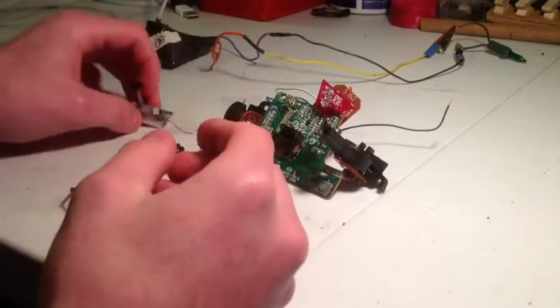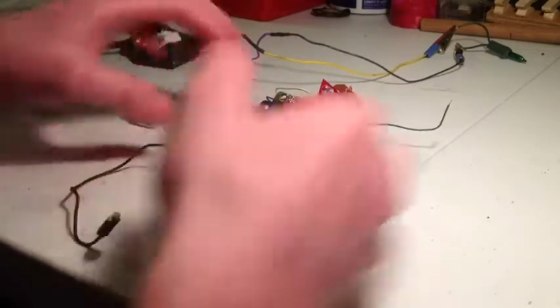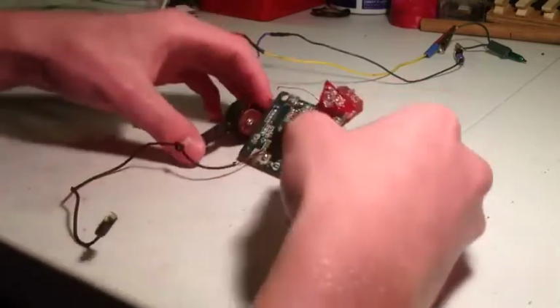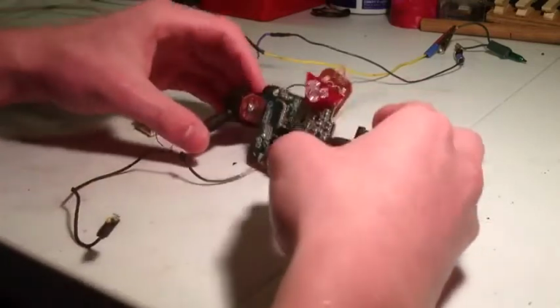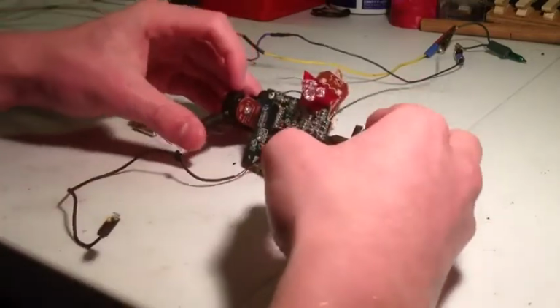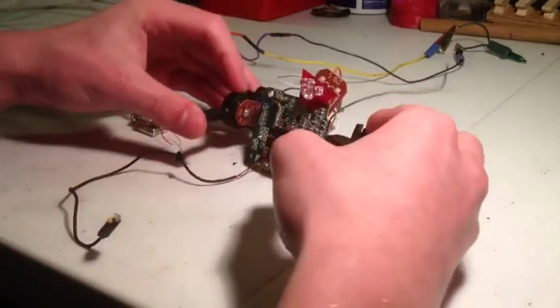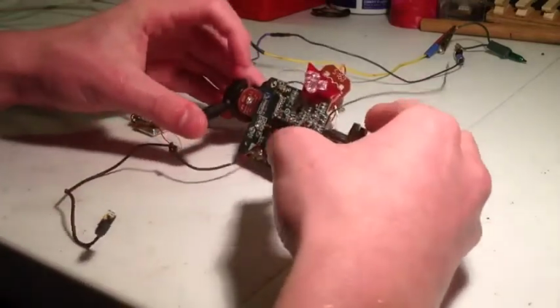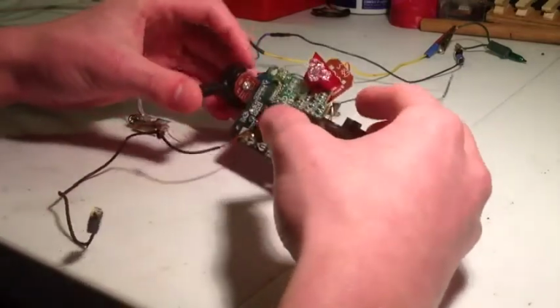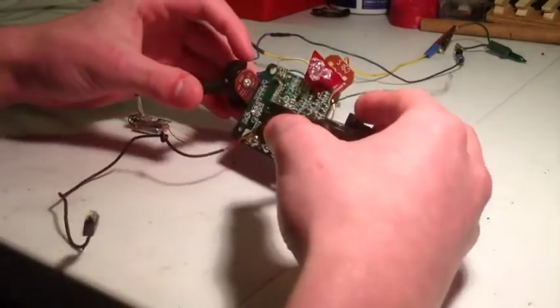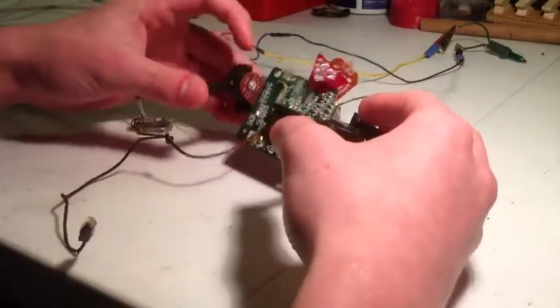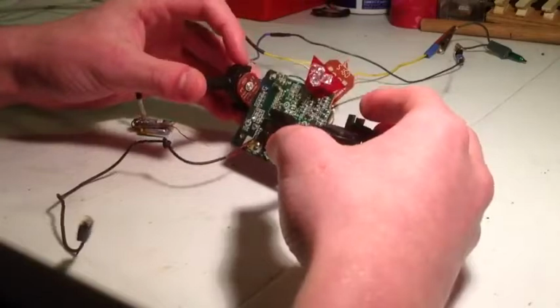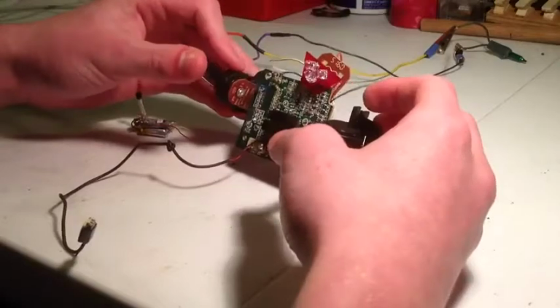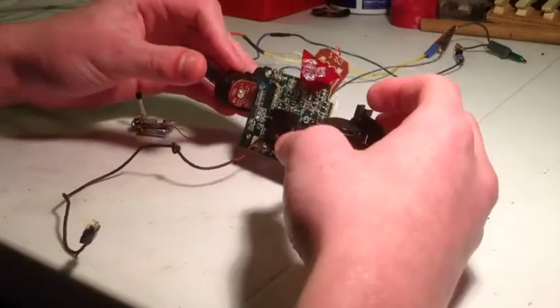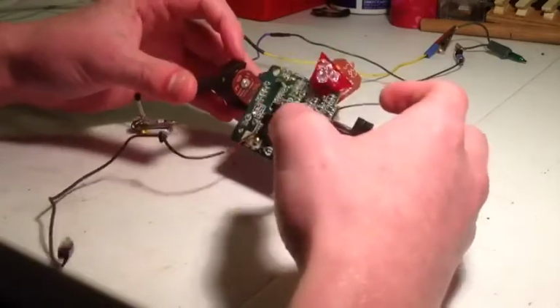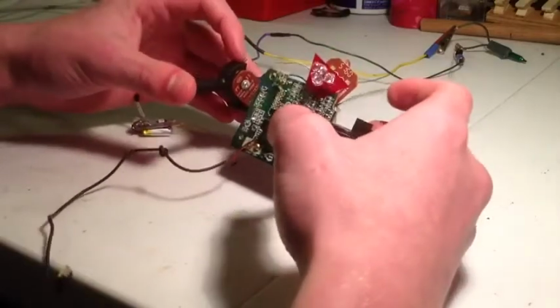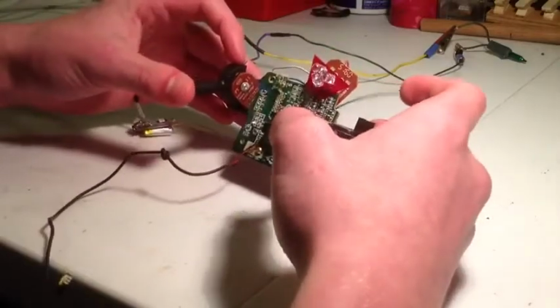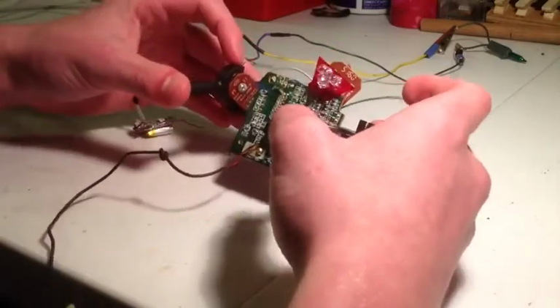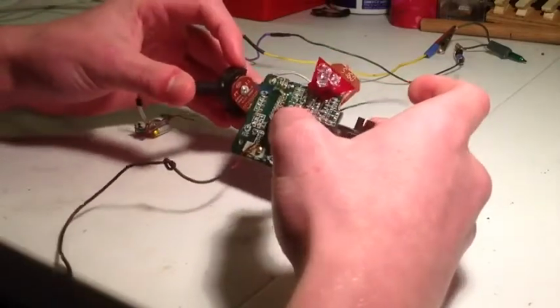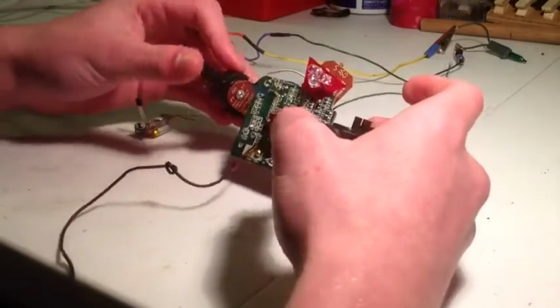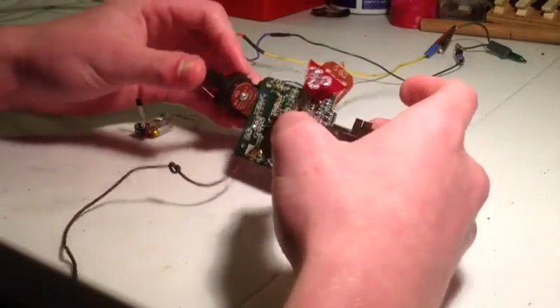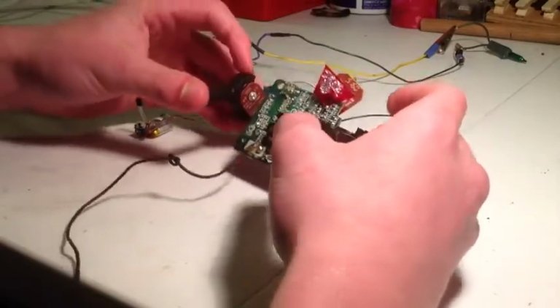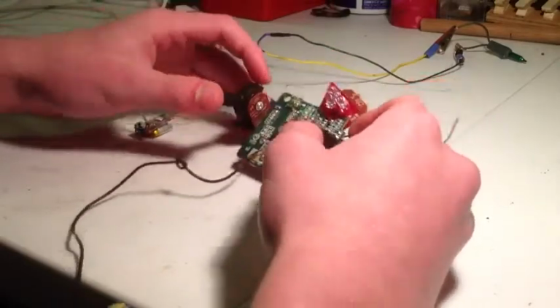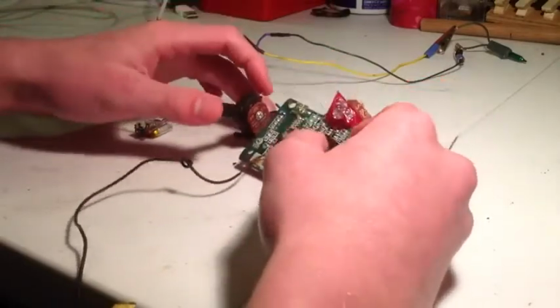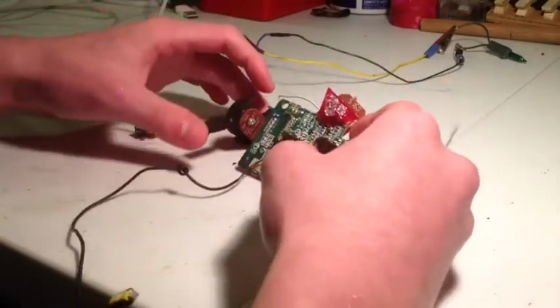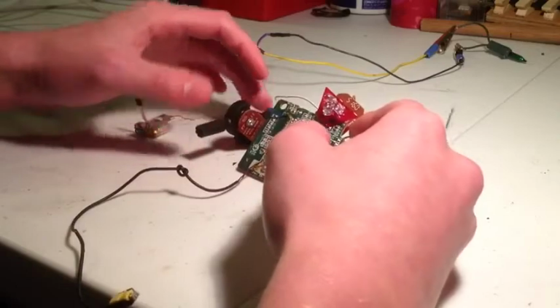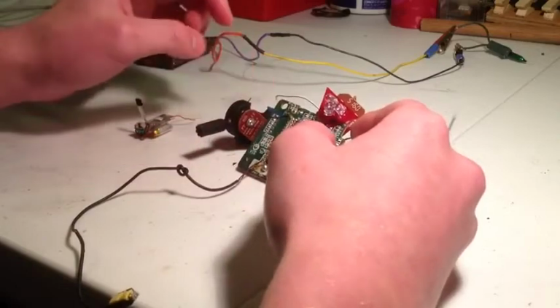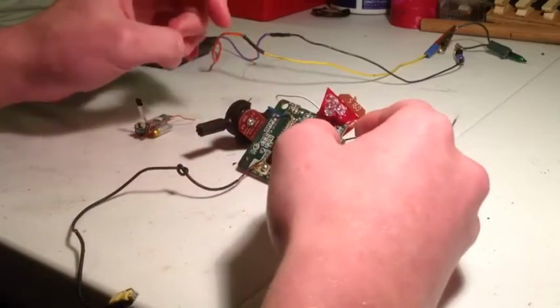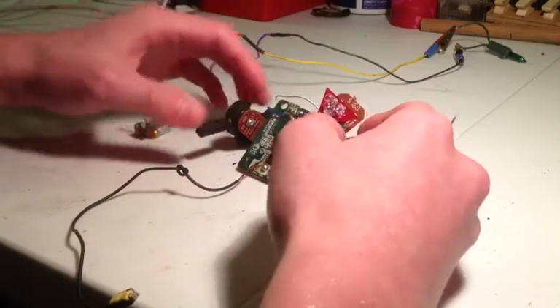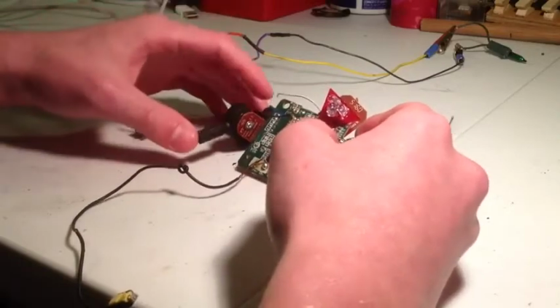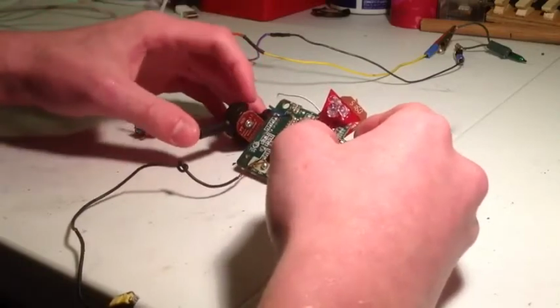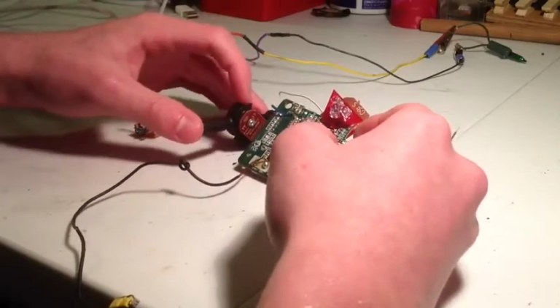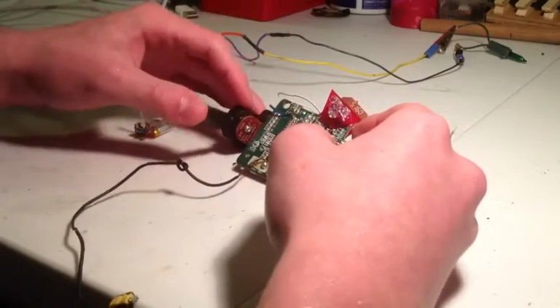On the controller, you don't really need to do anything — just take it apart. You don't have to; I was going to put this in a project box so I needed it smaller. But you get that, you can keep that one together.